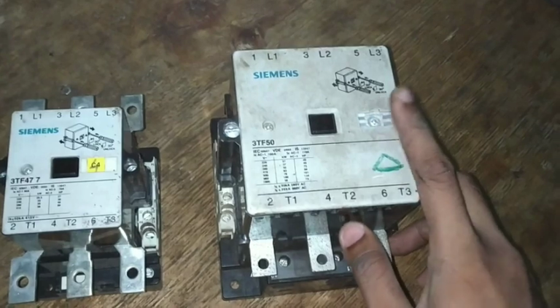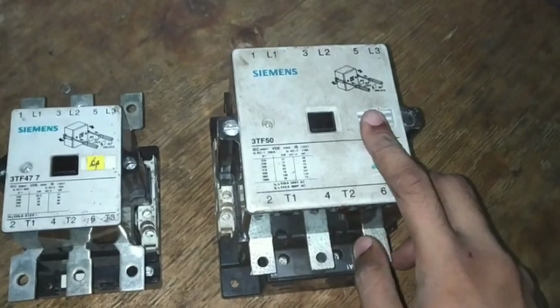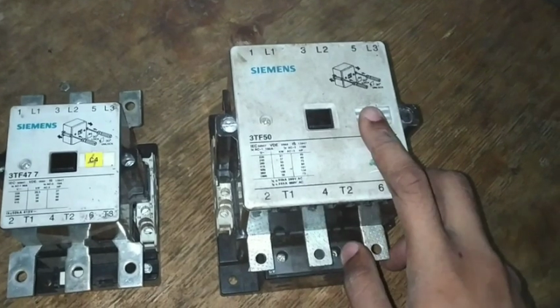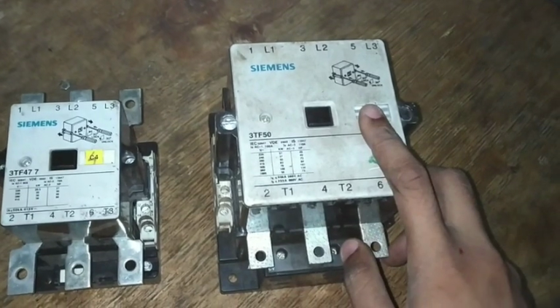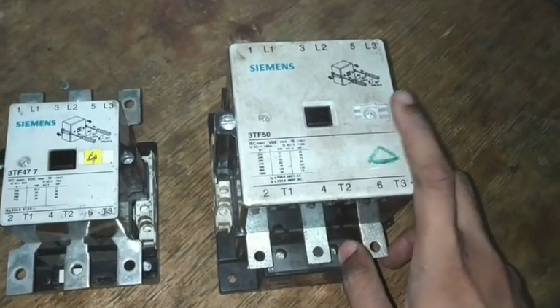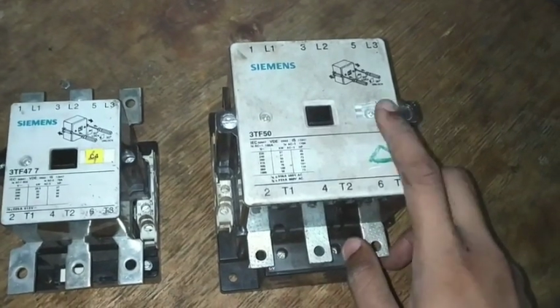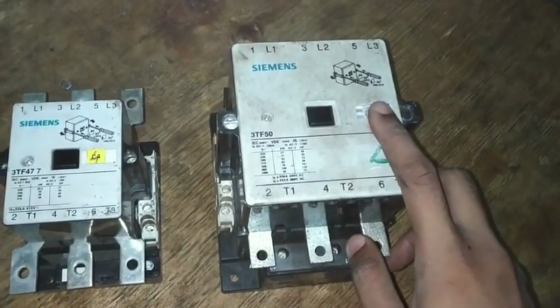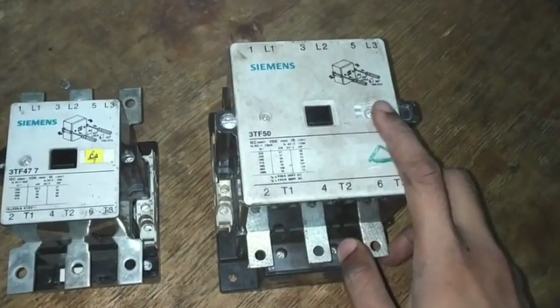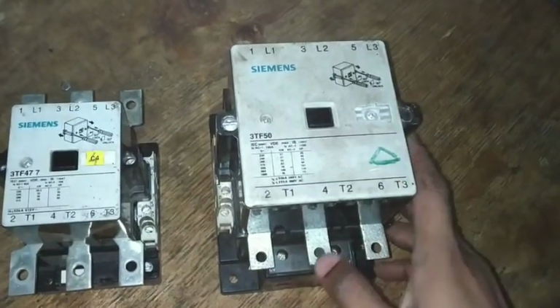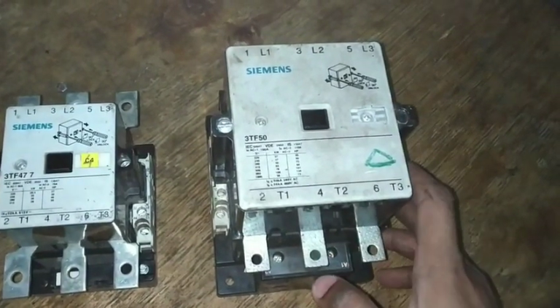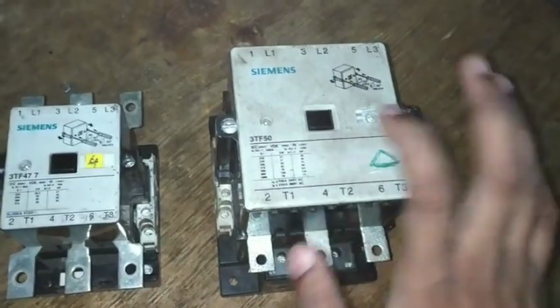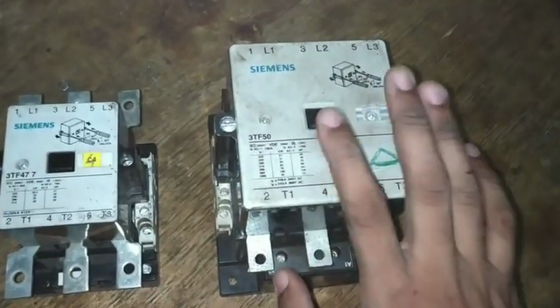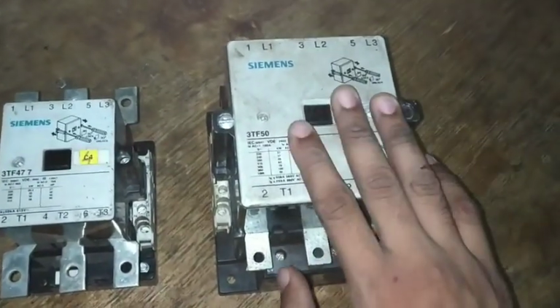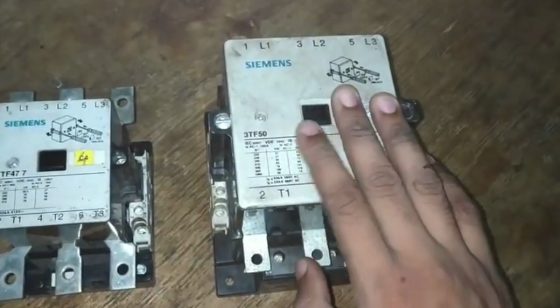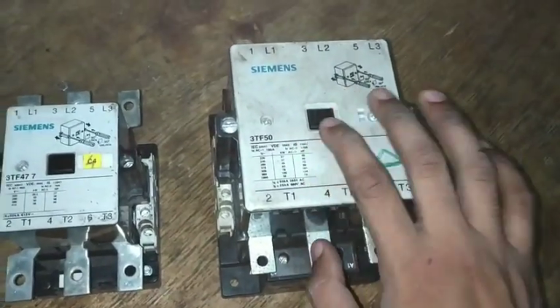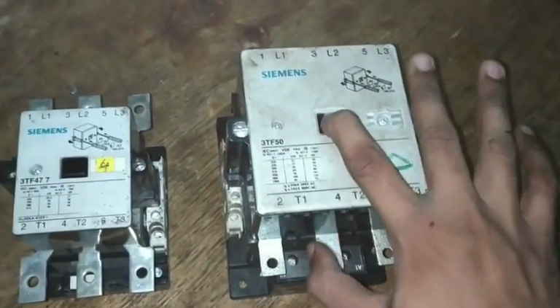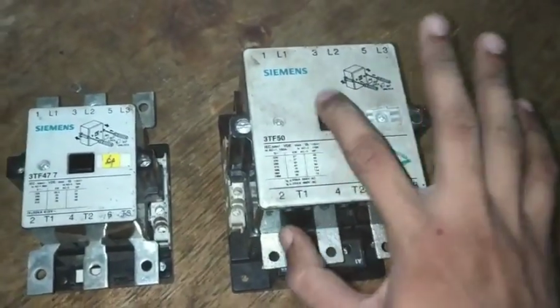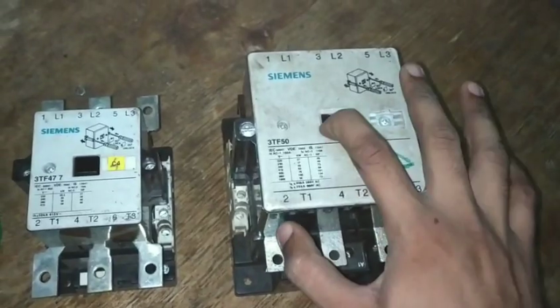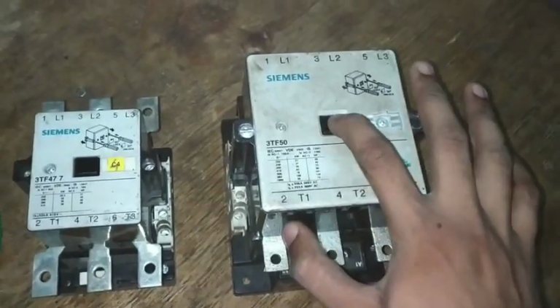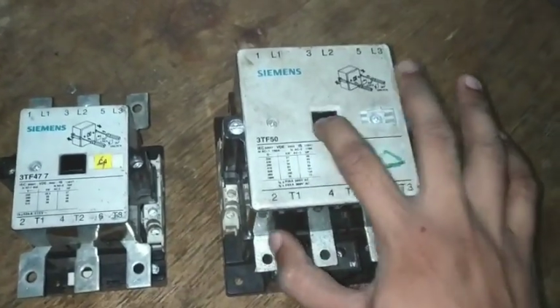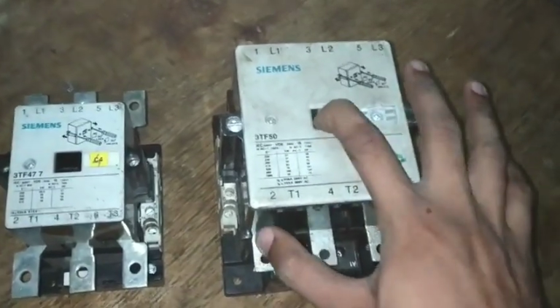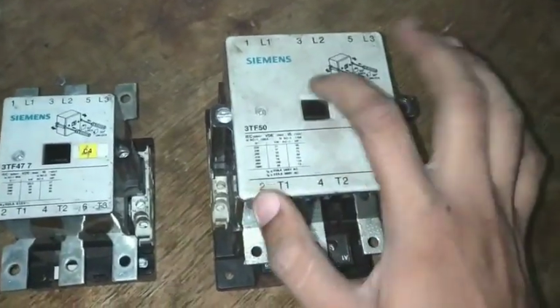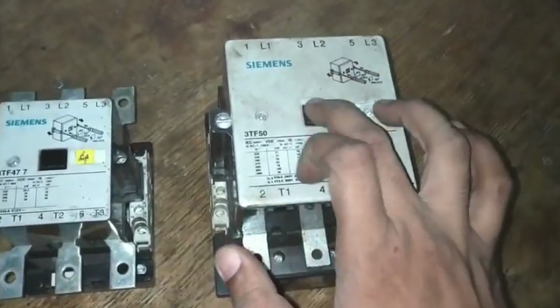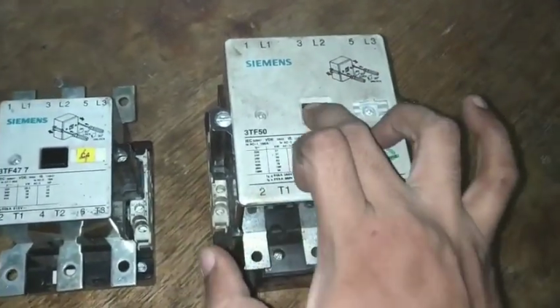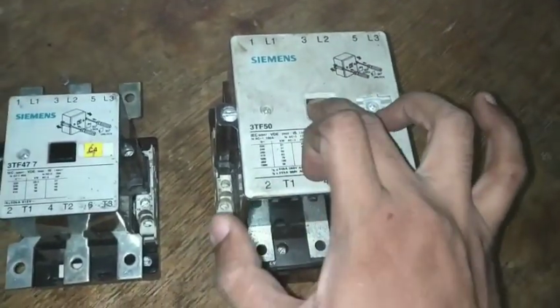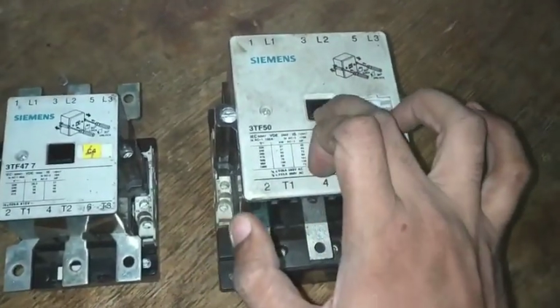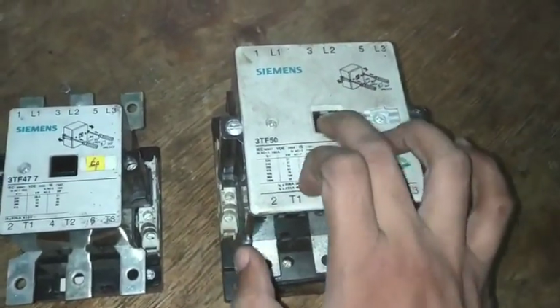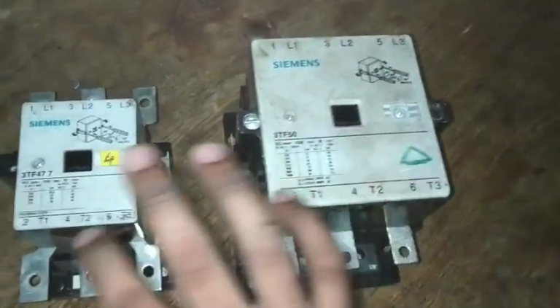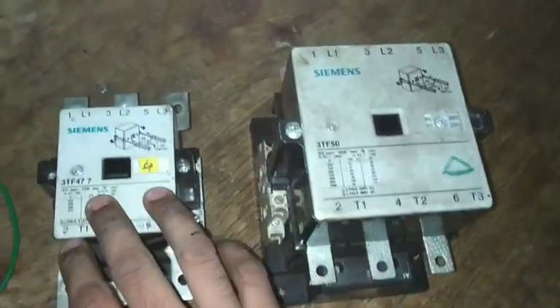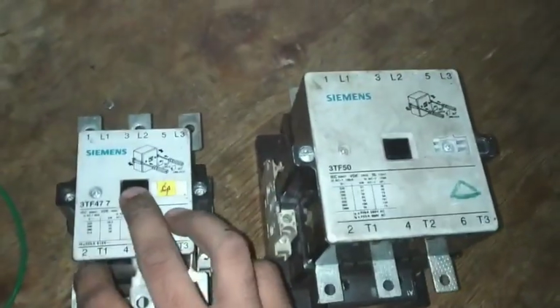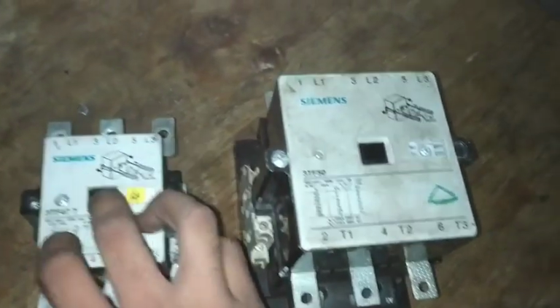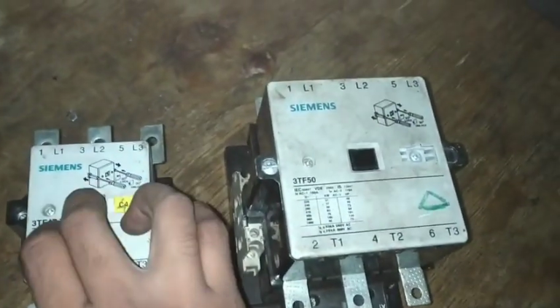Hello friends, we are going to learn about contactors. We are going to assemble the contactors today and we are going to talk about the main reason why the contactors are engaged.